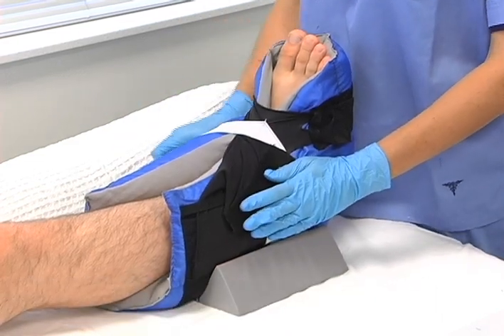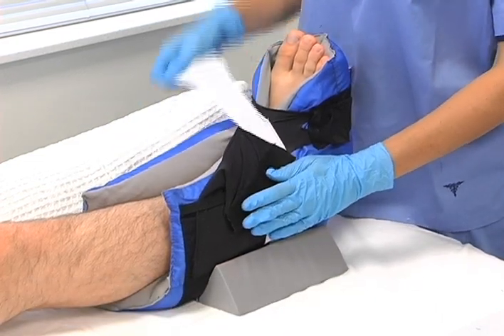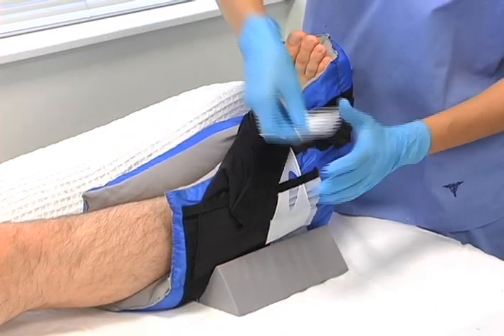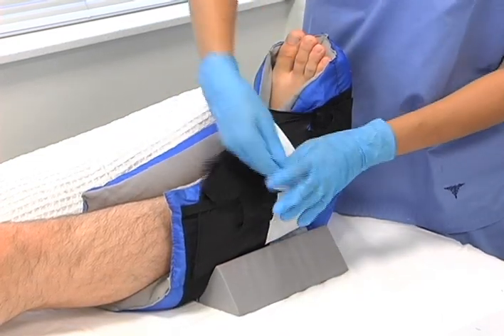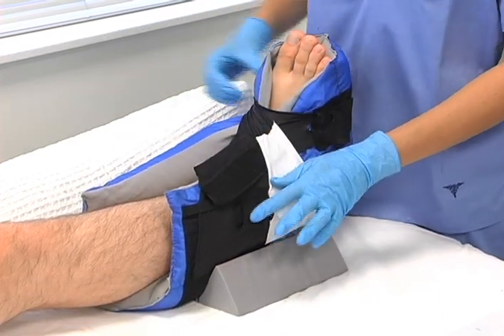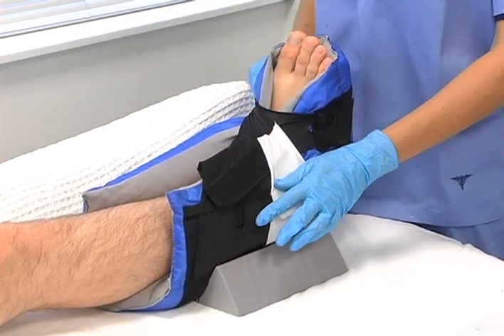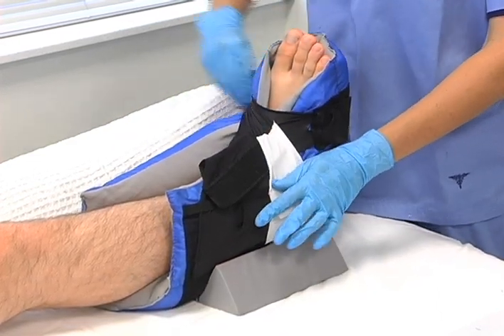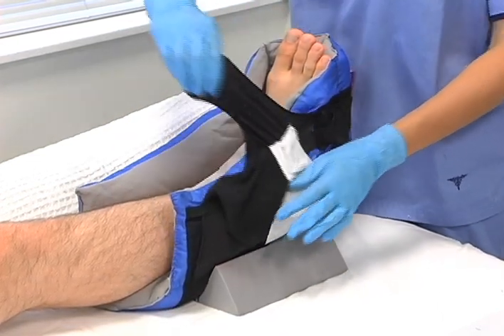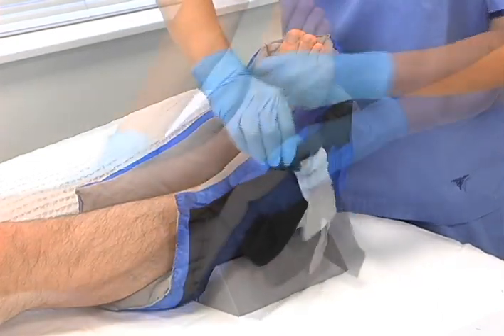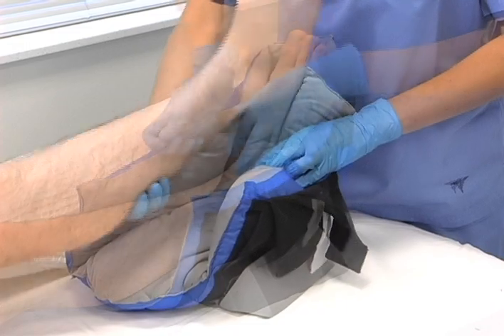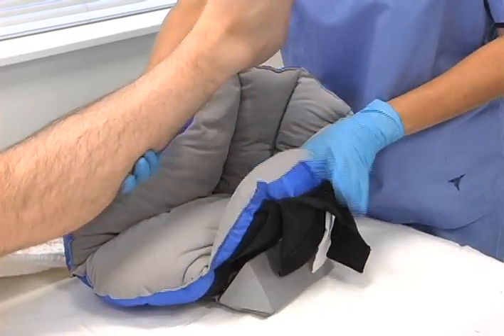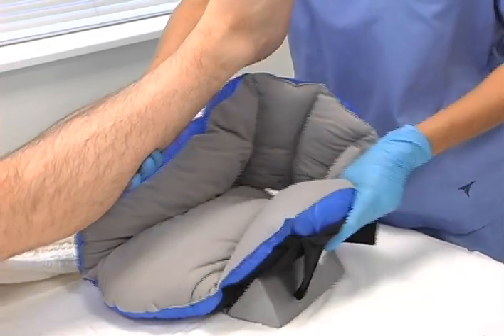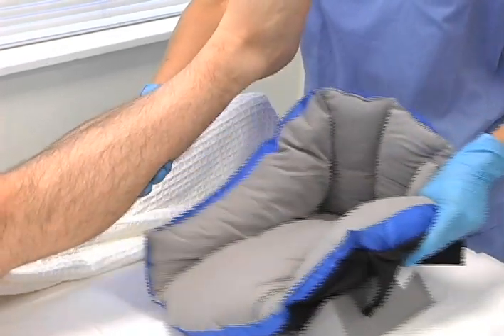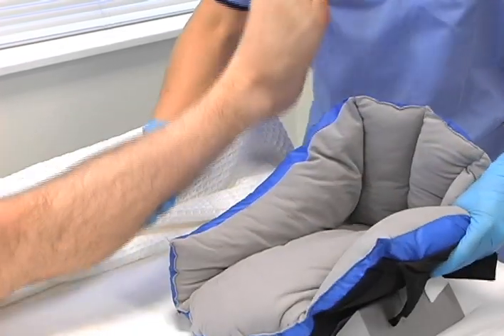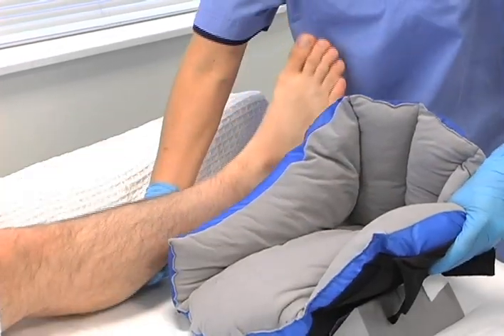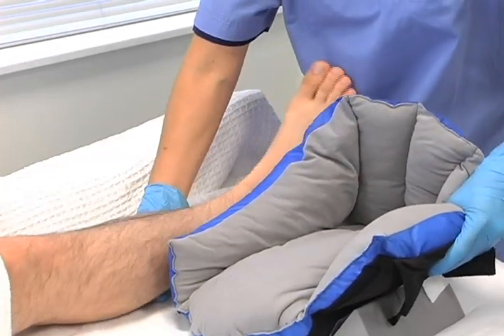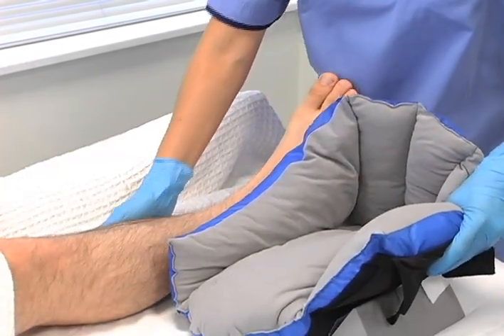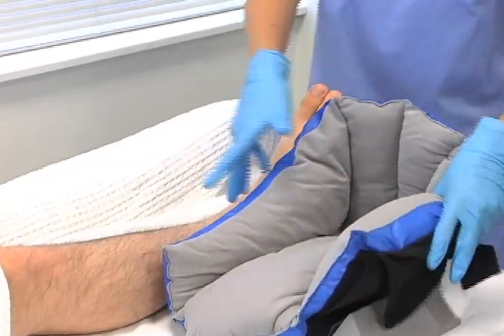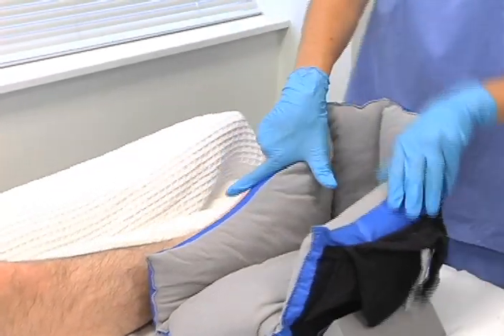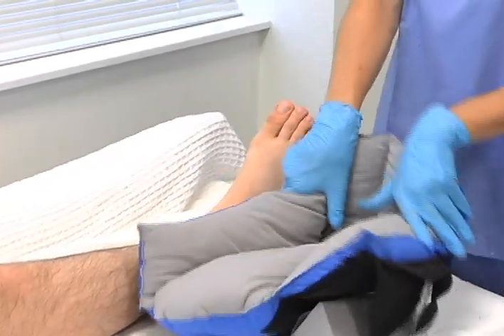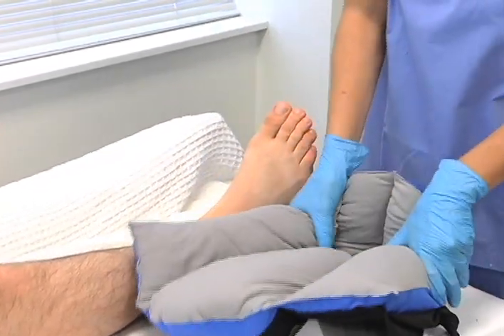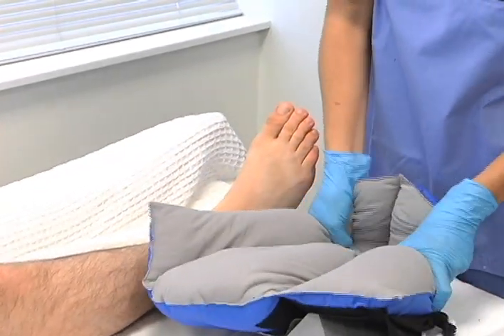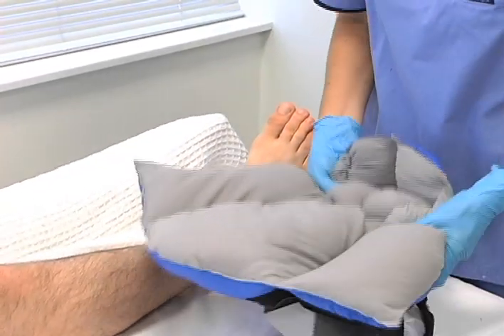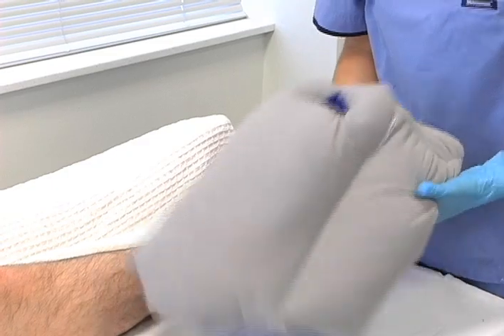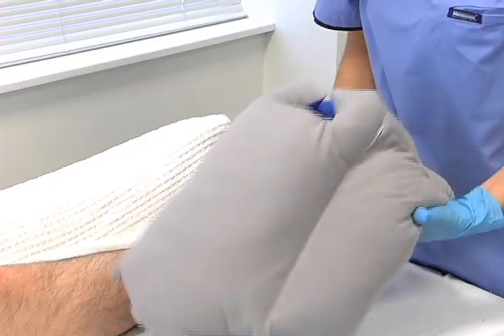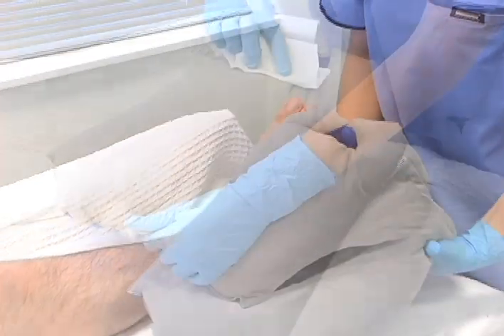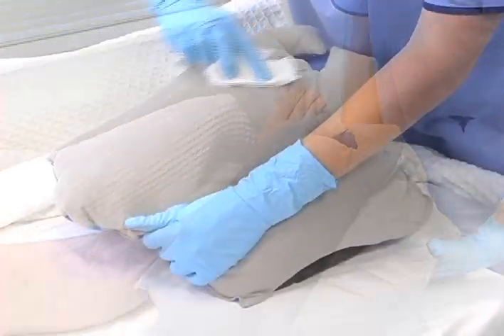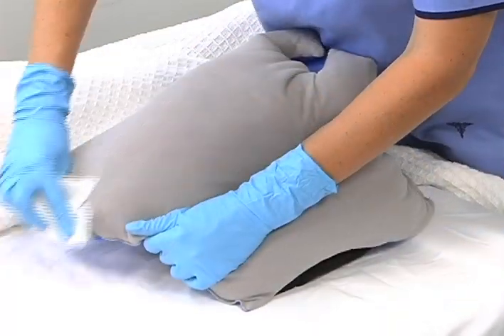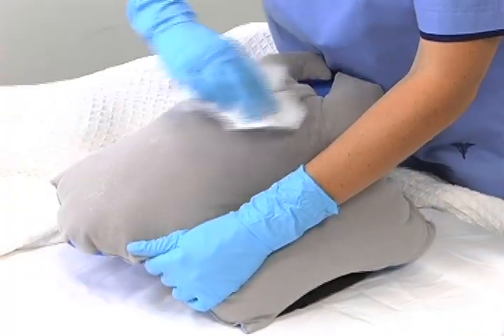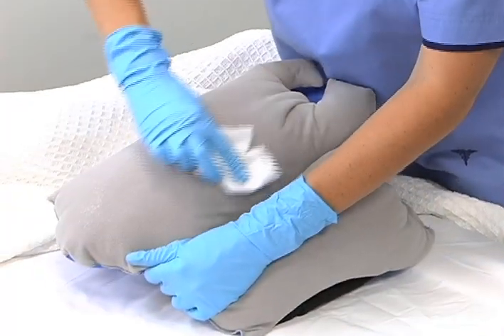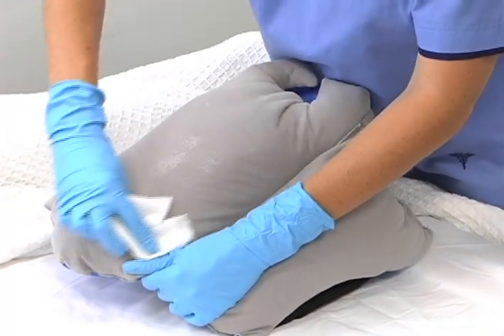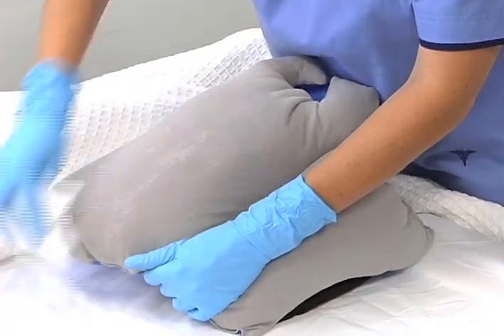Prevalon should be removed periodically to assess skin according to your protocol. To remove, simply detach the stretch panels, remove the boot, and turn it inside out. This makes it easier to position the heel while putting Prevalon back on. A damp cloth can be used to wipe down the boot.